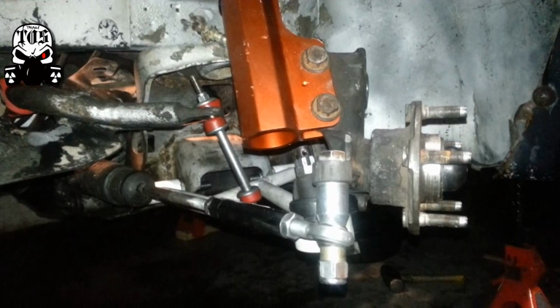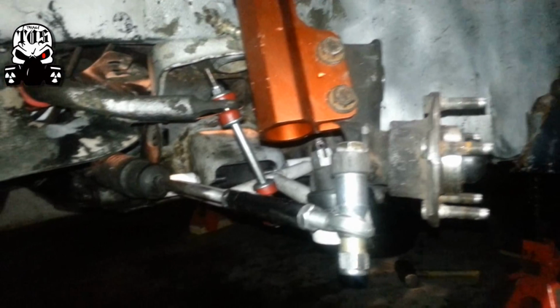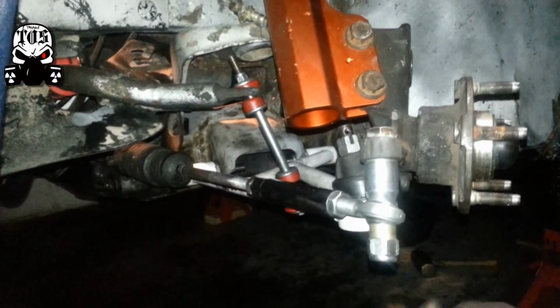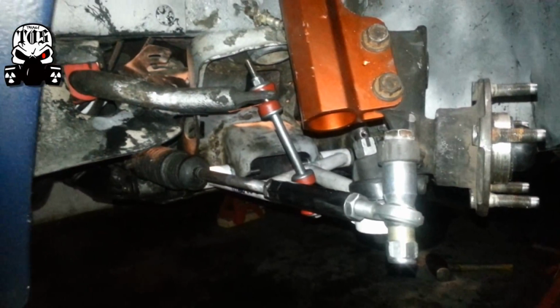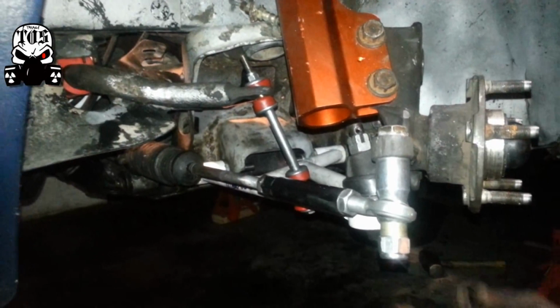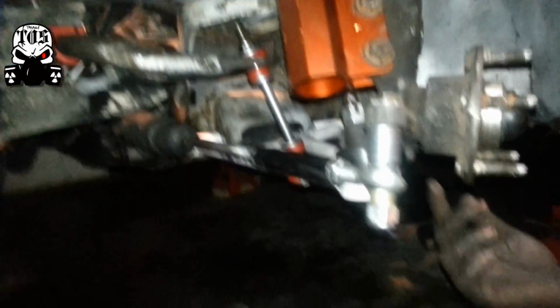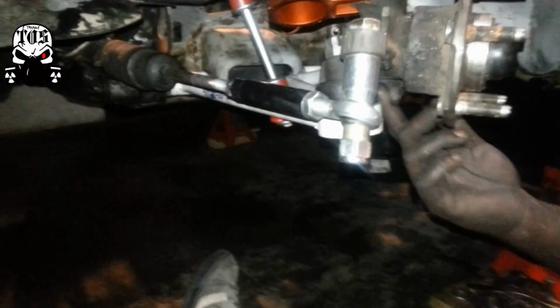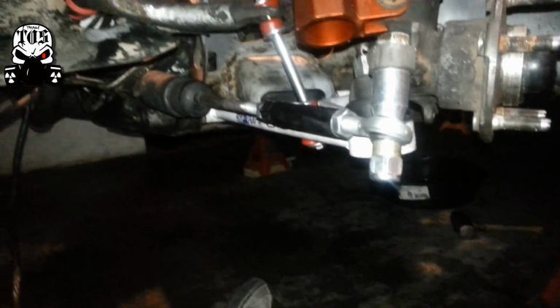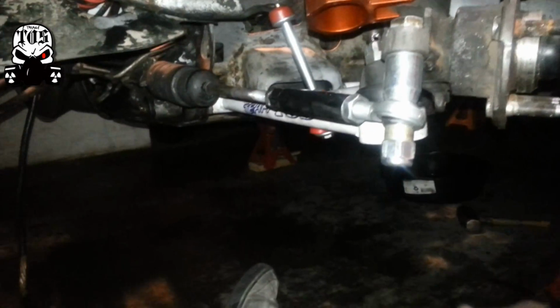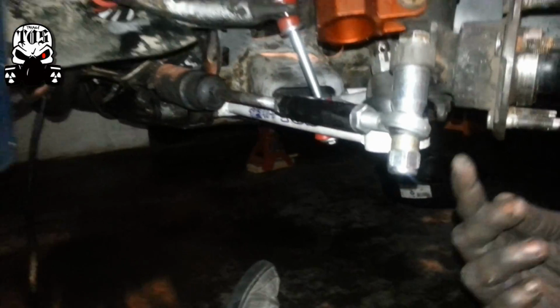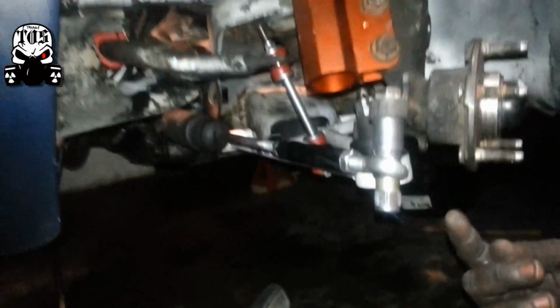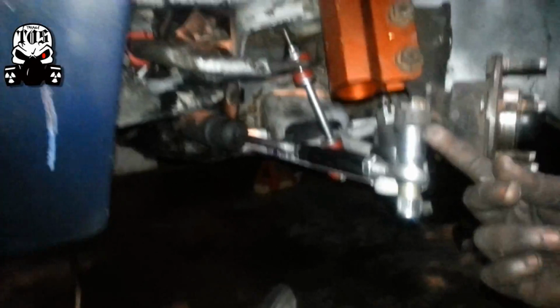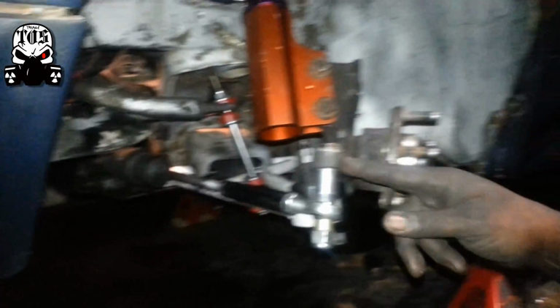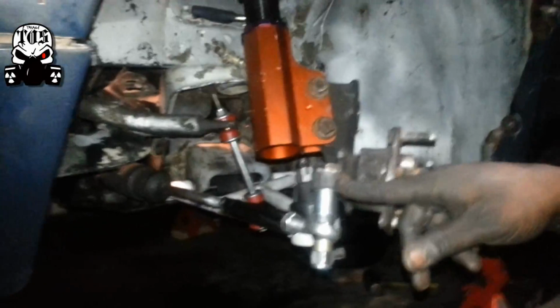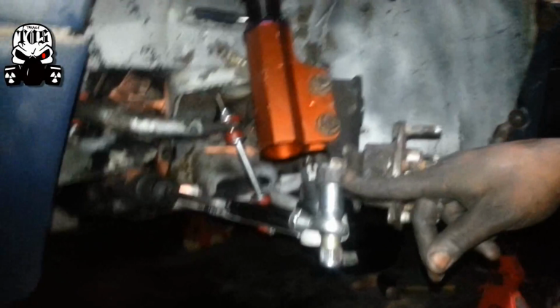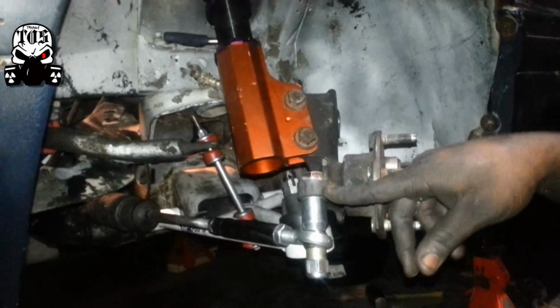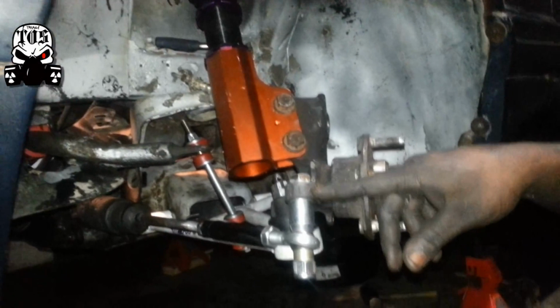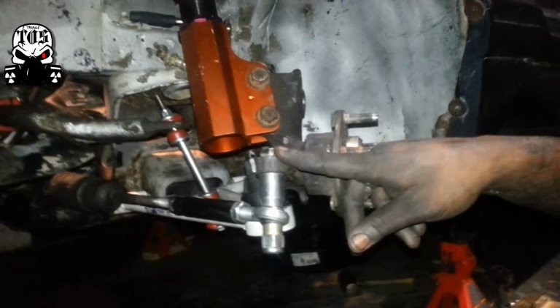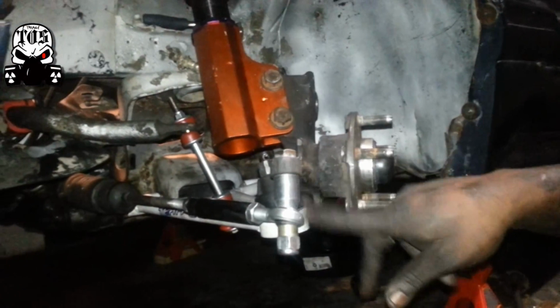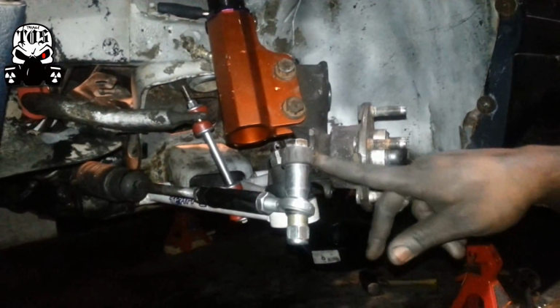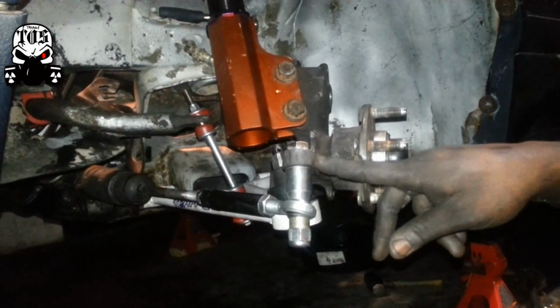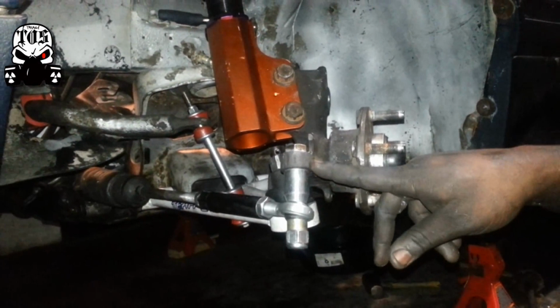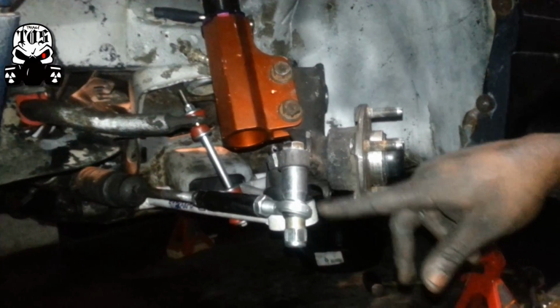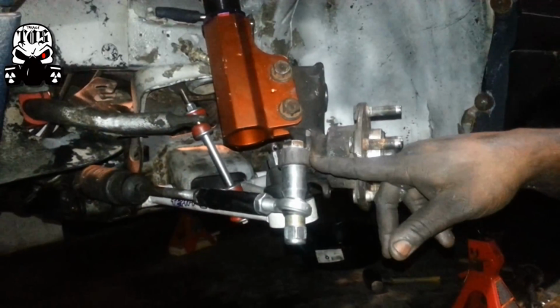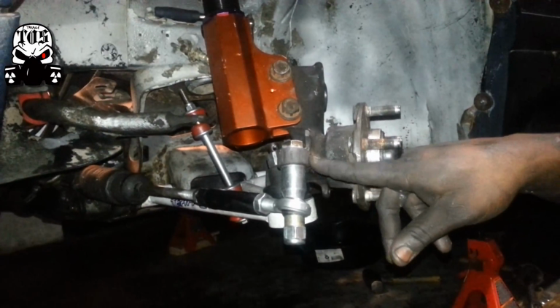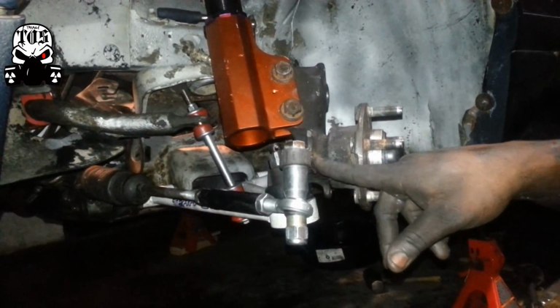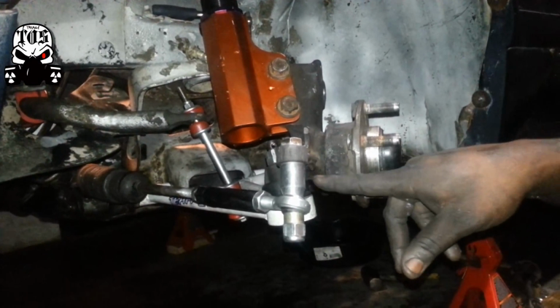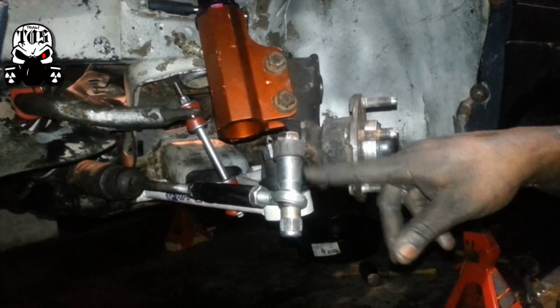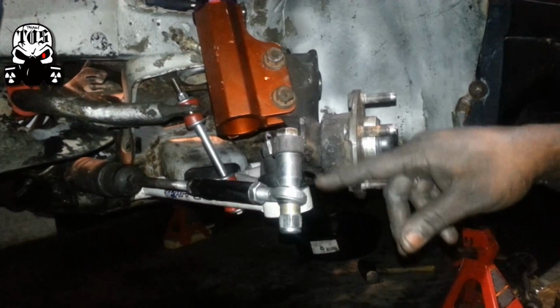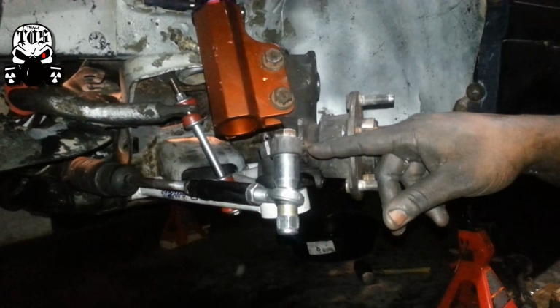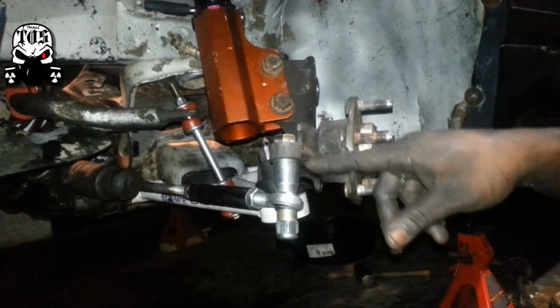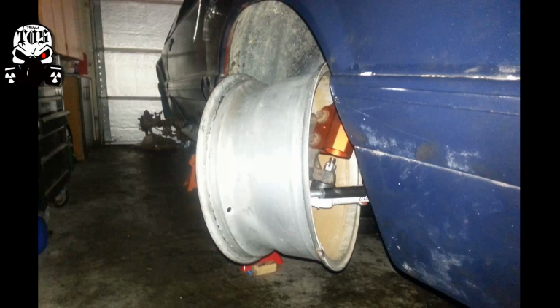I had to drill out a part — you can't really see it — but I didn't have a drill to do it, so luckily I found a machine shop close to the house that was able to do it.